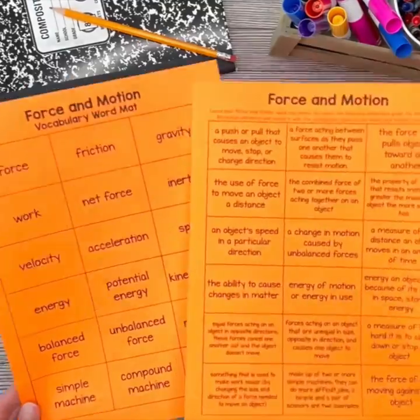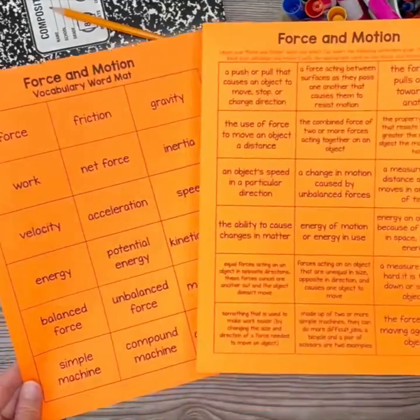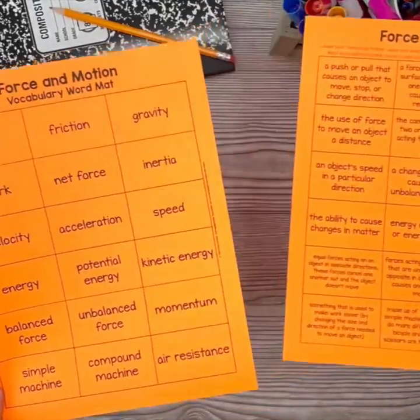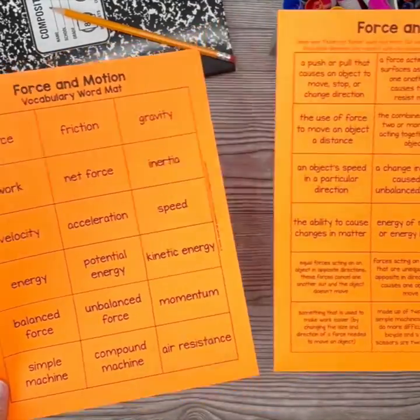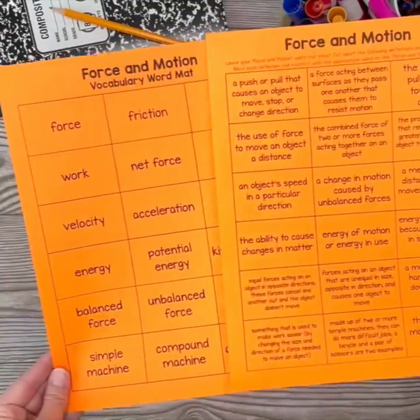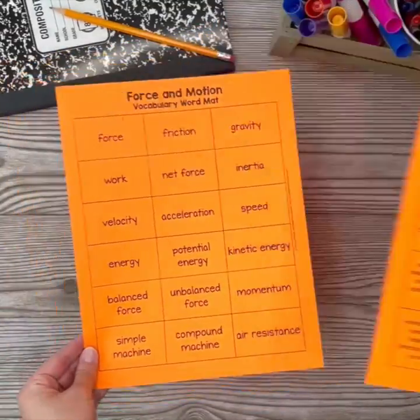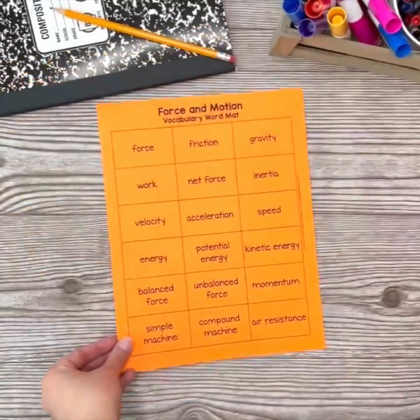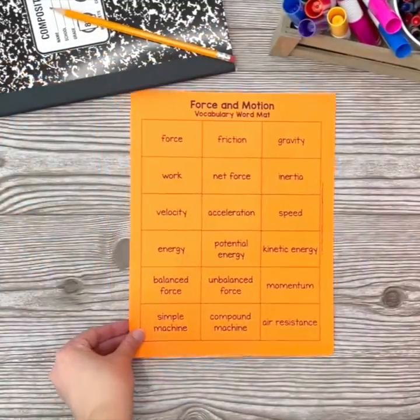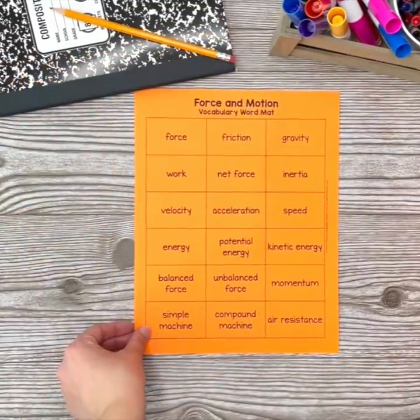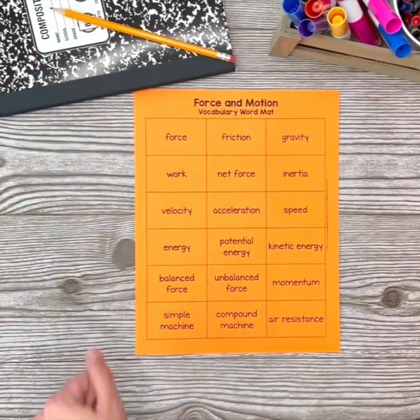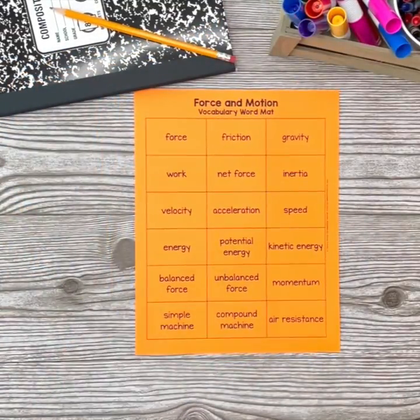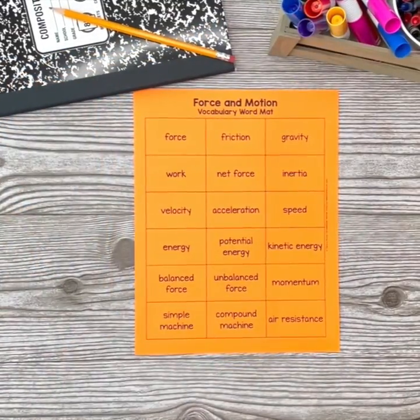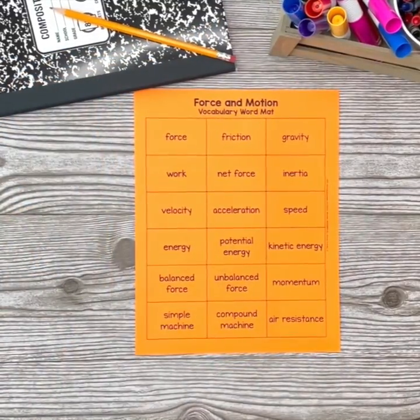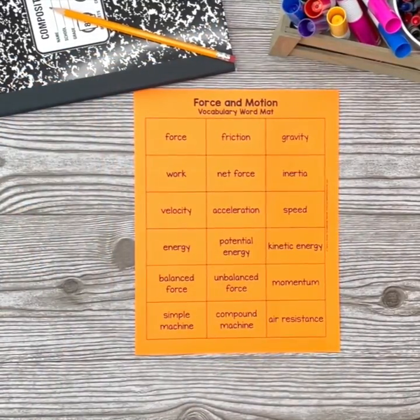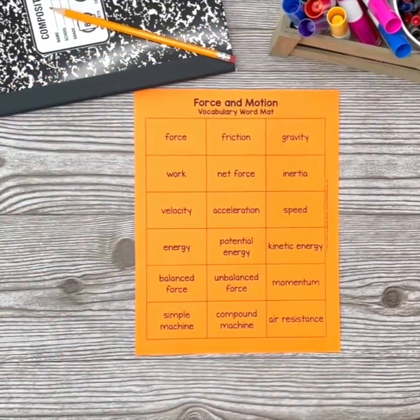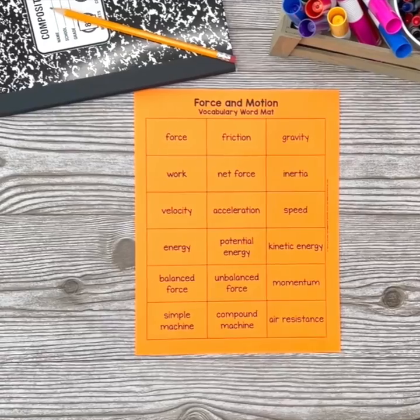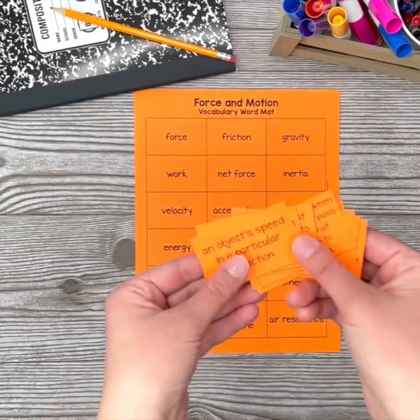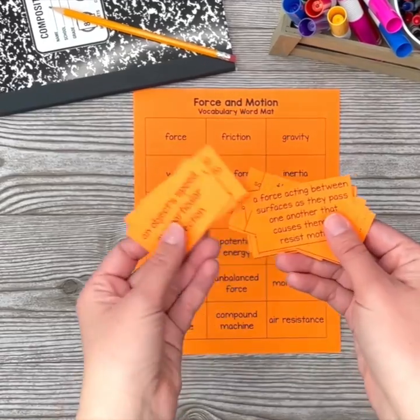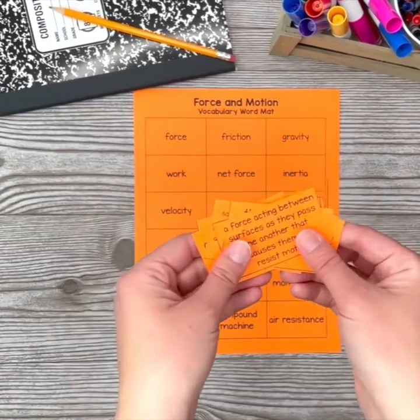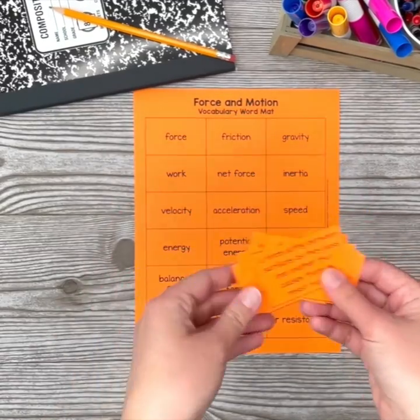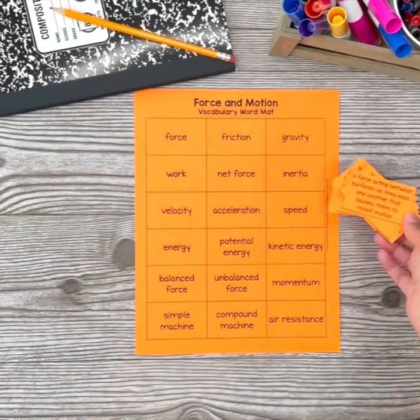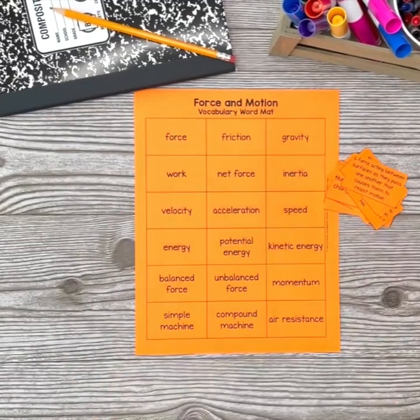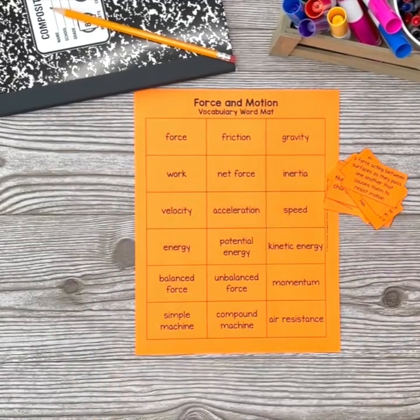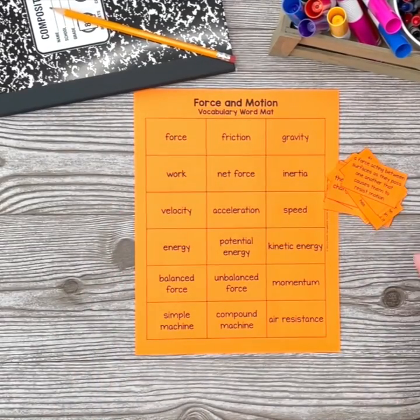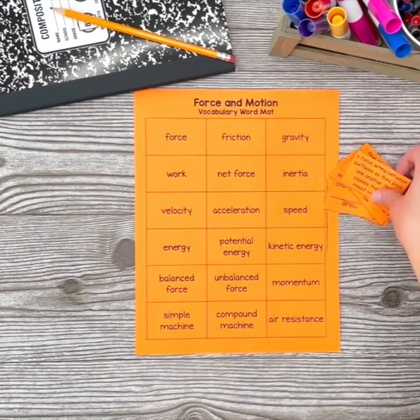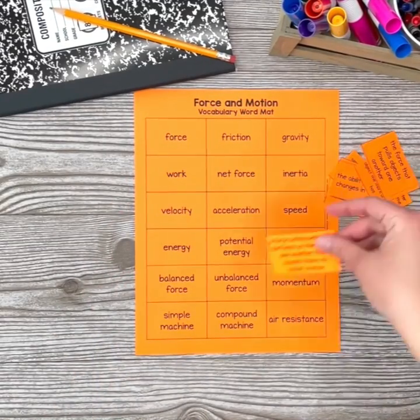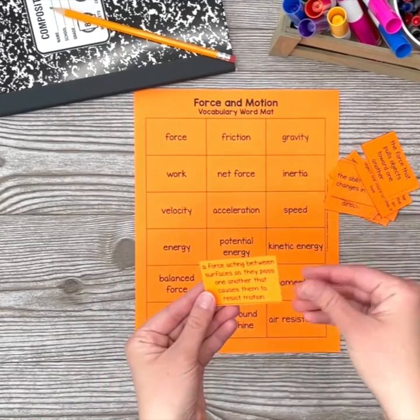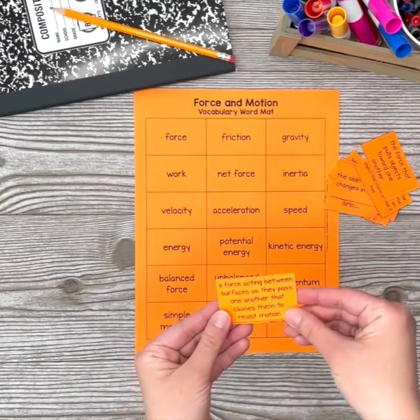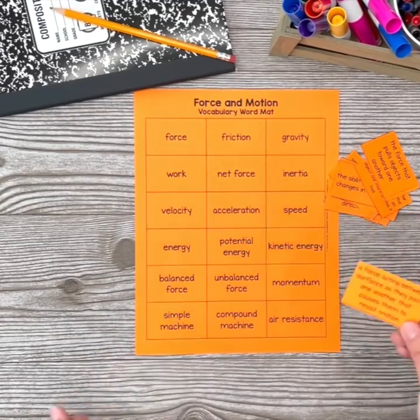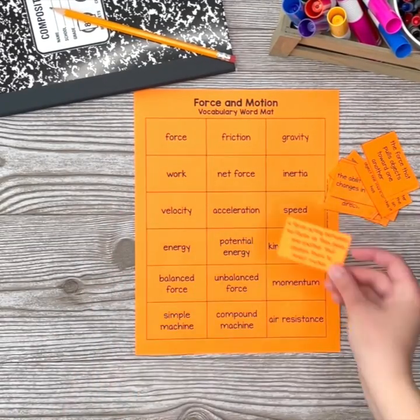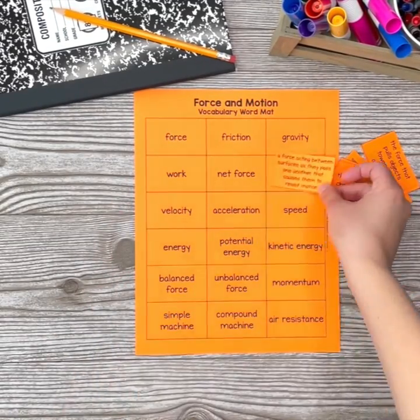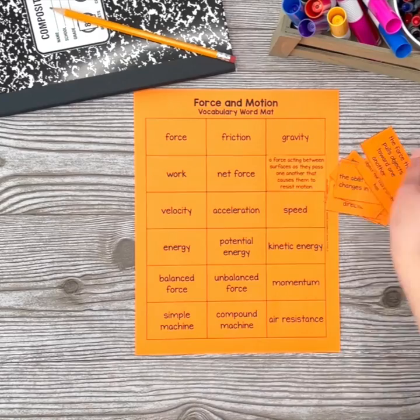To prepare the printable vocabulary mats, print pages on the same color of cardstock. If you plan to use many vocabulary mat sets, you'll want to choose a different color for each topic you teach.